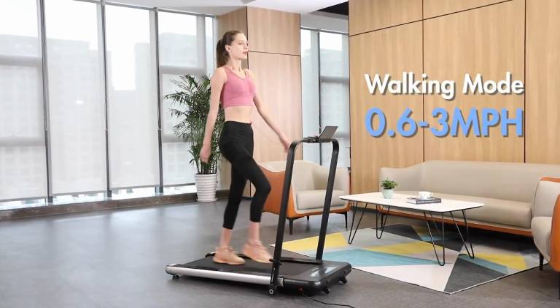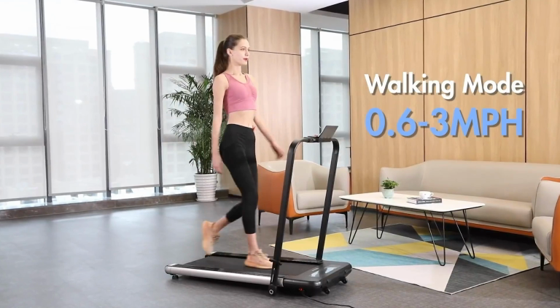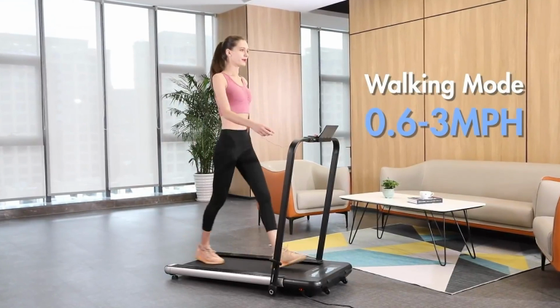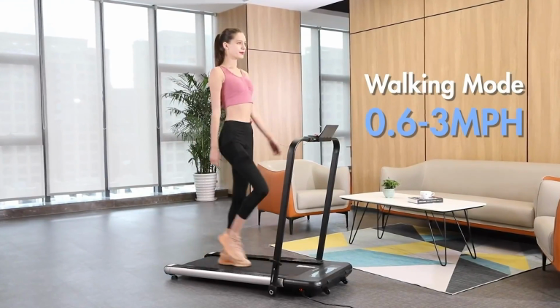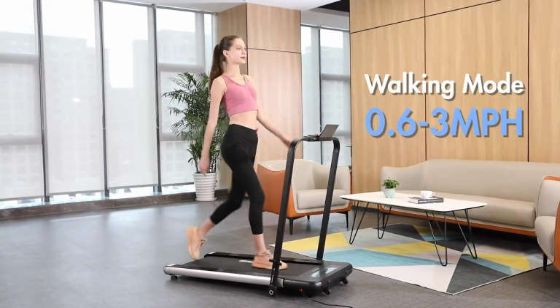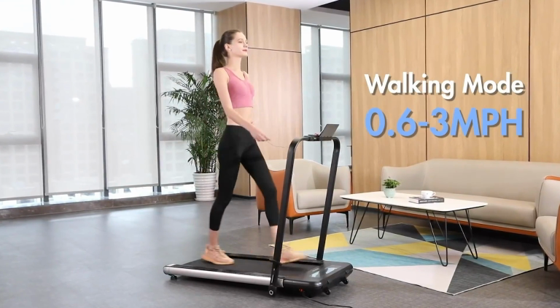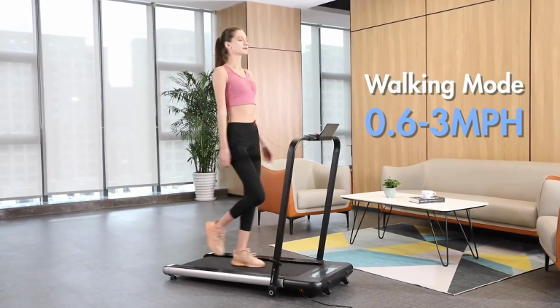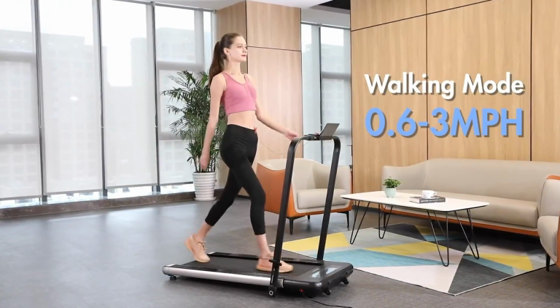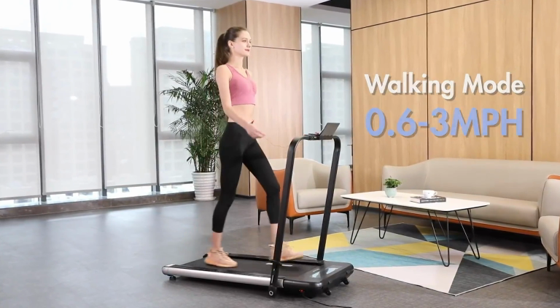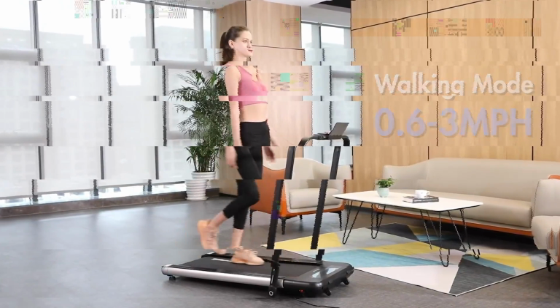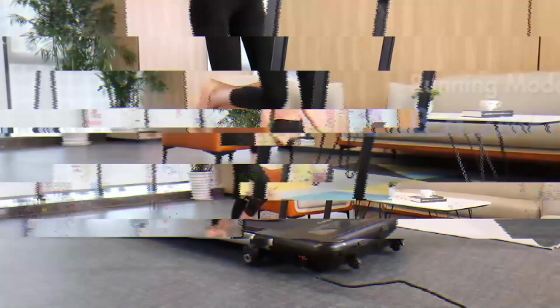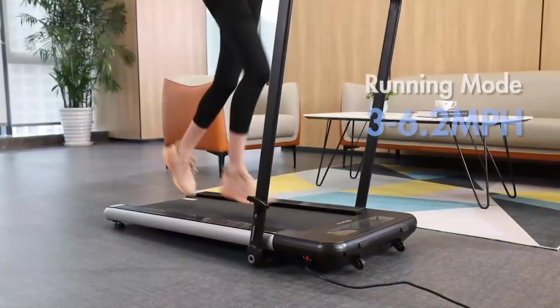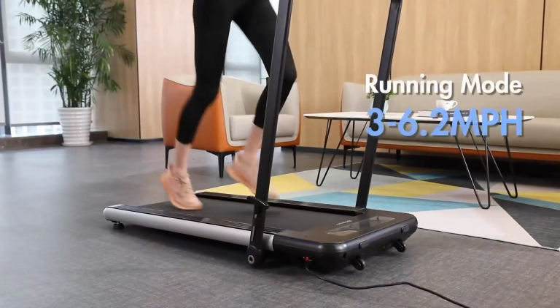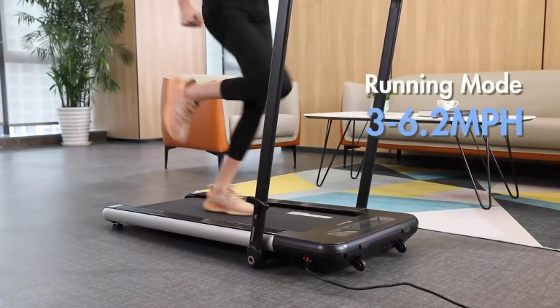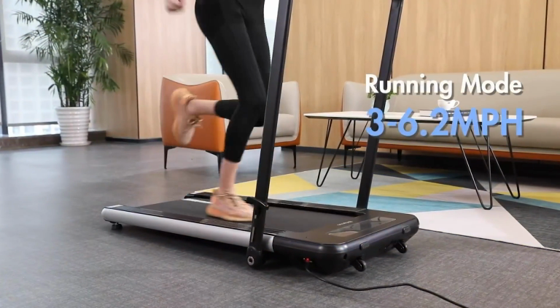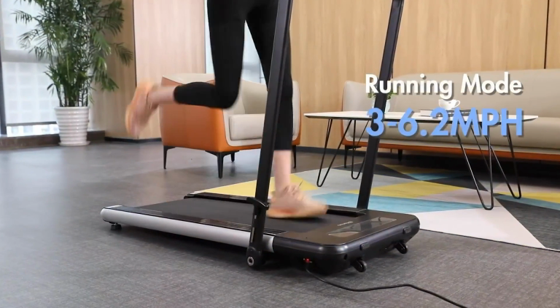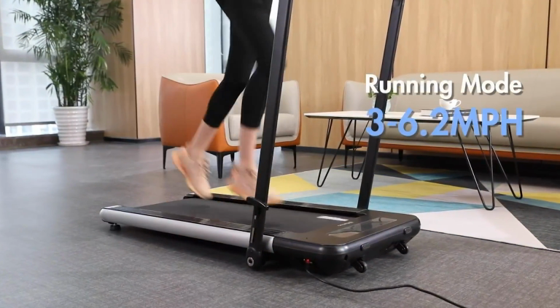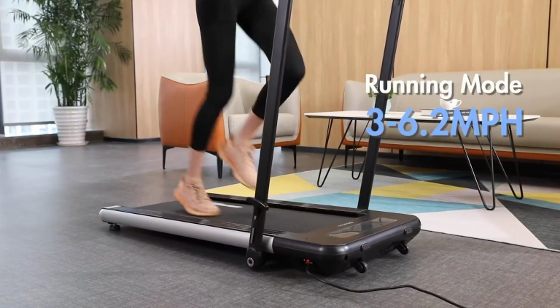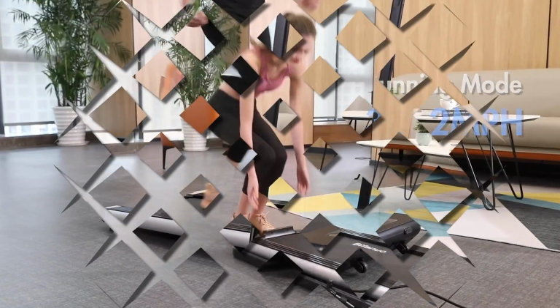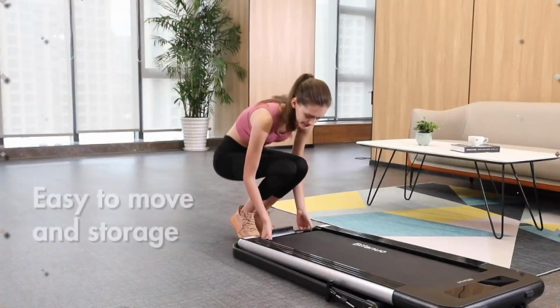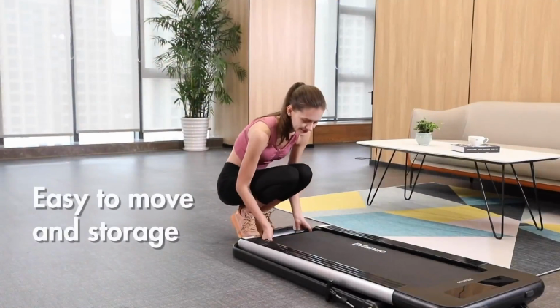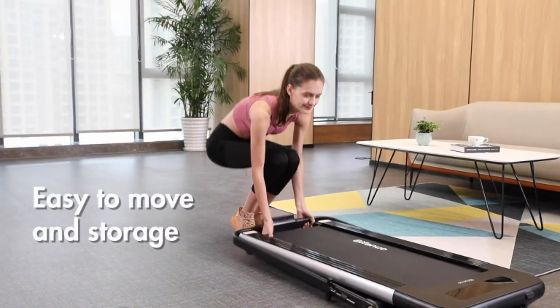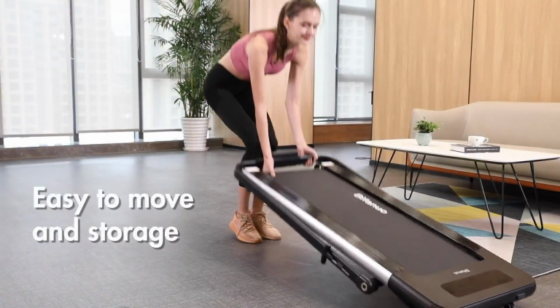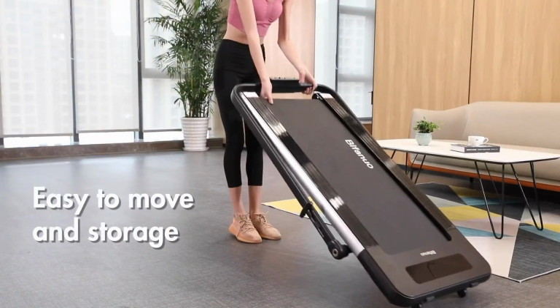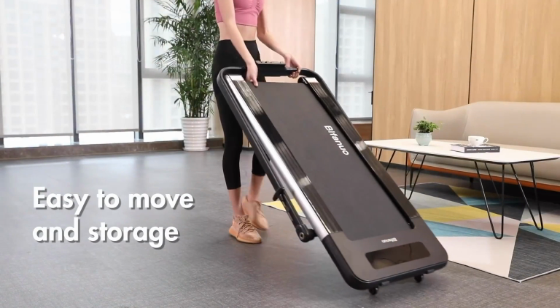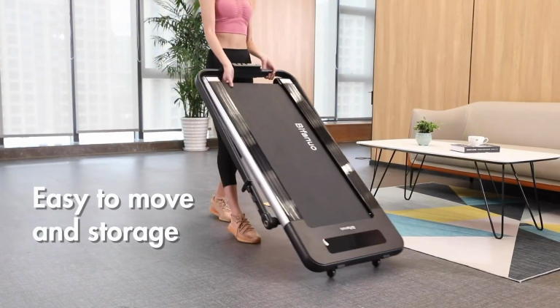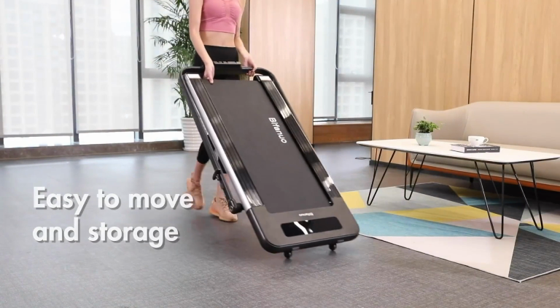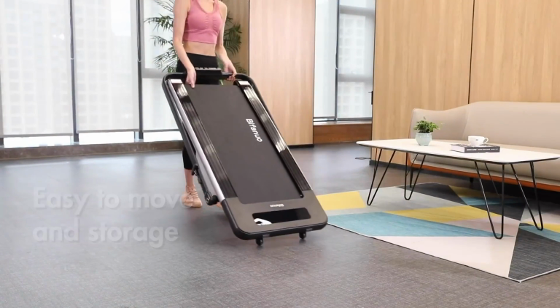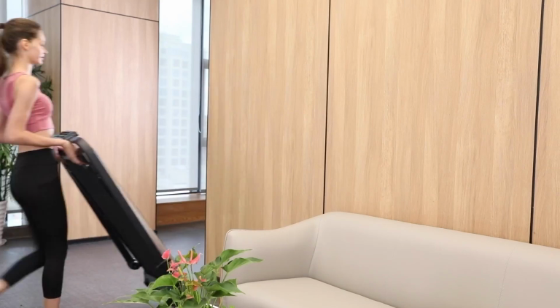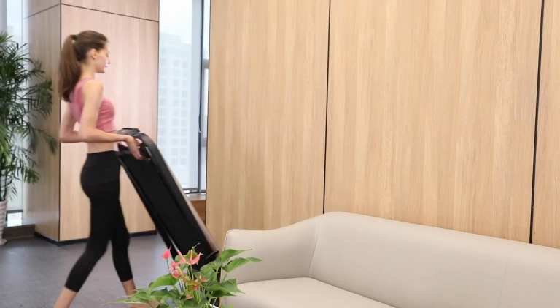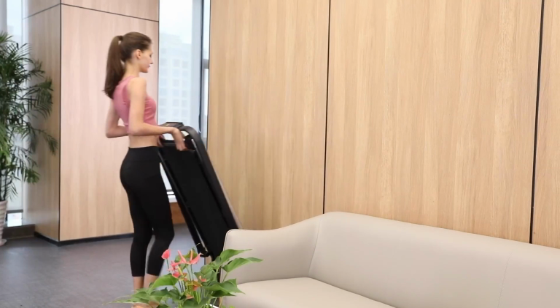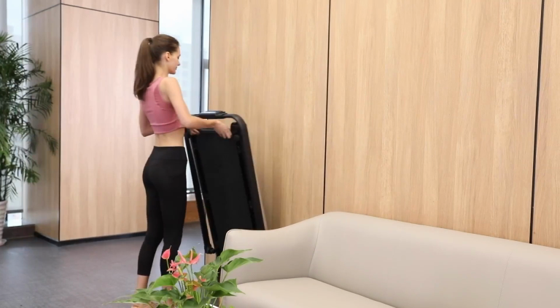The smart treadmill offers two modes: walking and running. One of the main benefits of the Bi-Fanuo 2-in-1 is its folding design, which makes it easy to store and transport. This product is designed for home and office gyms.